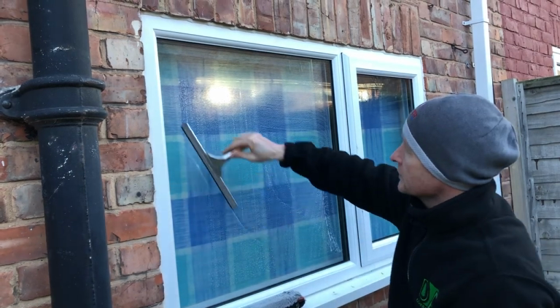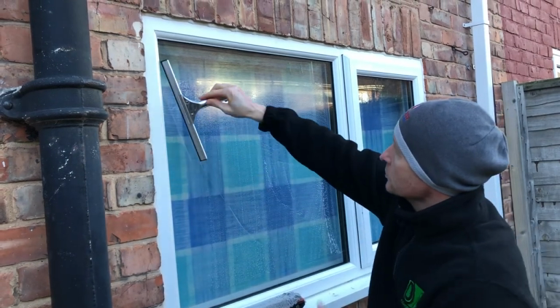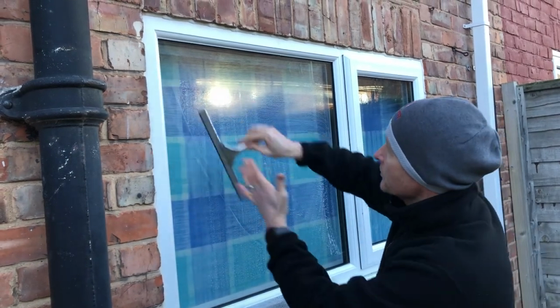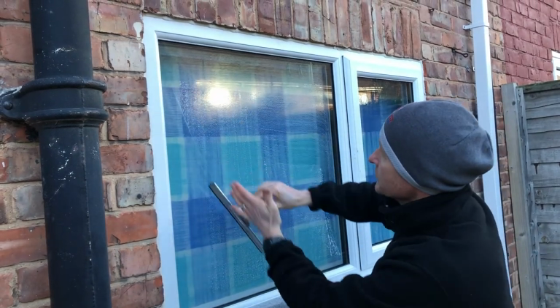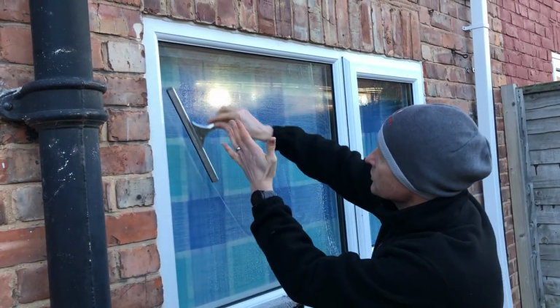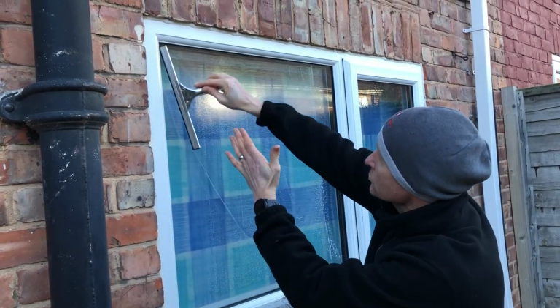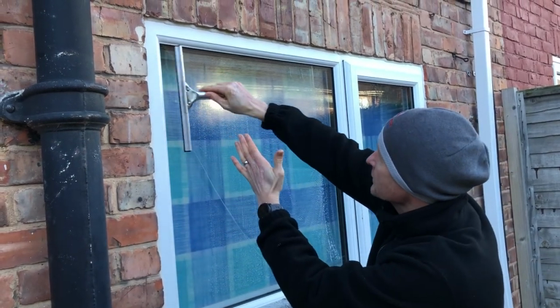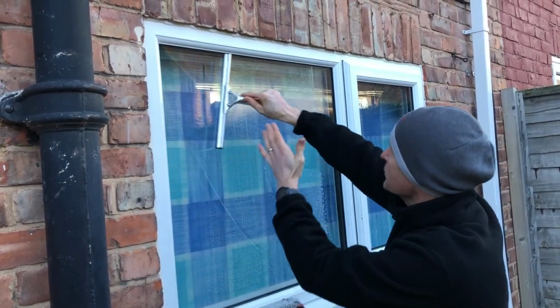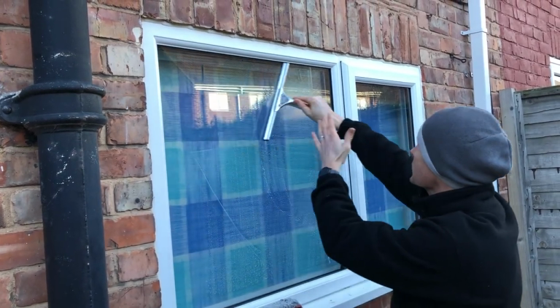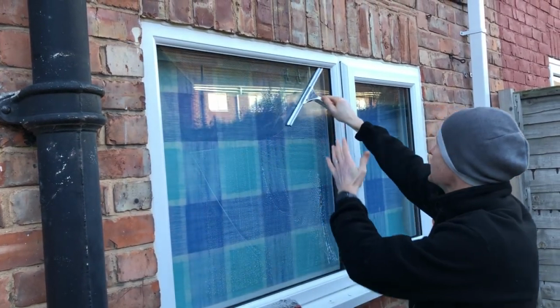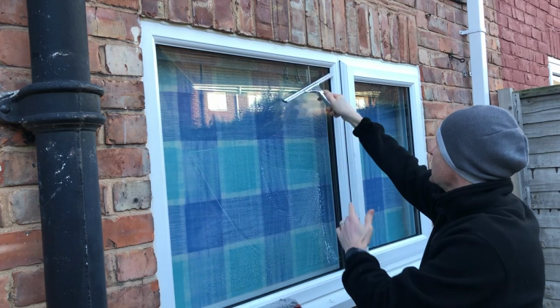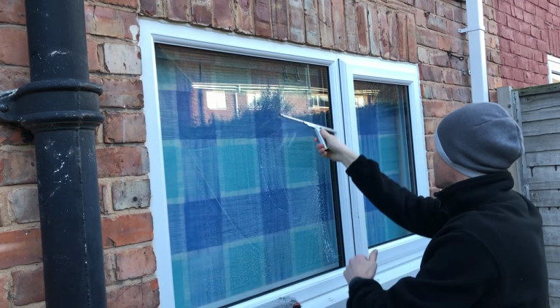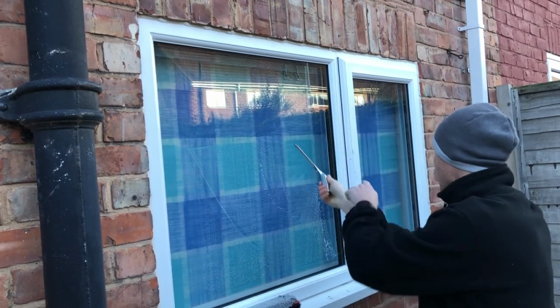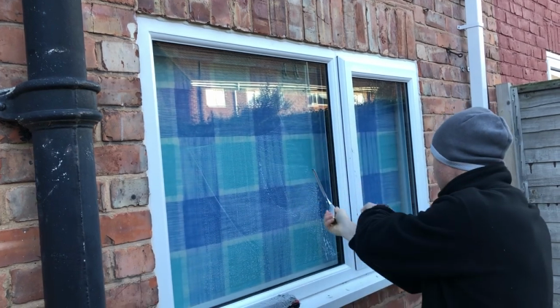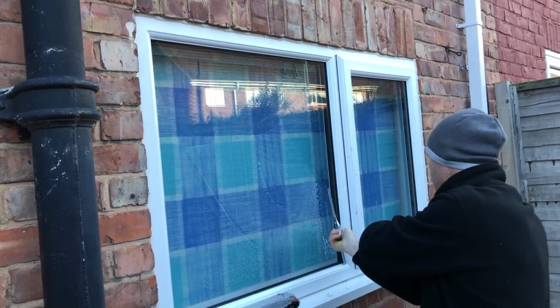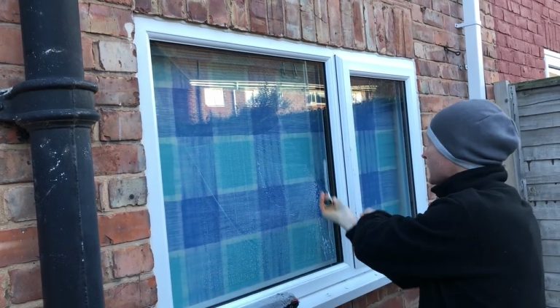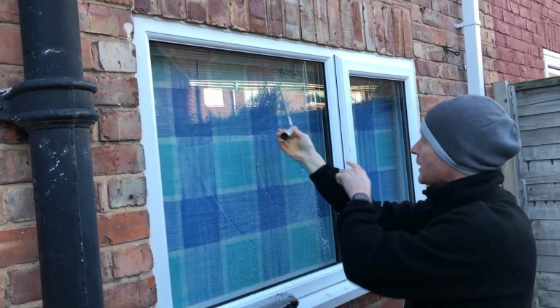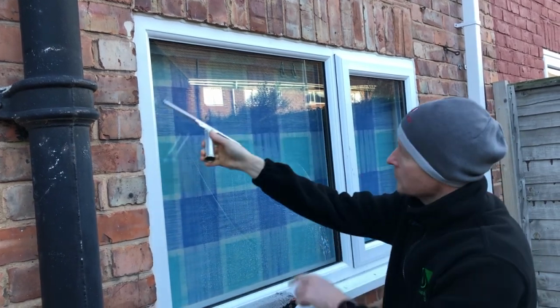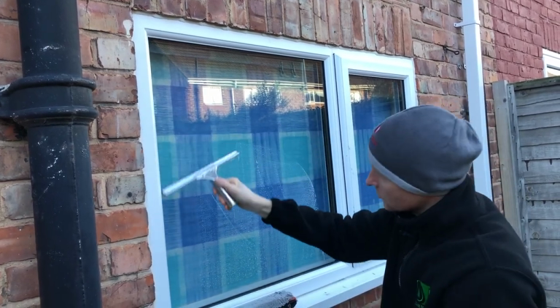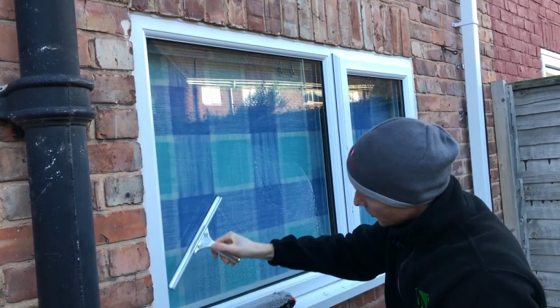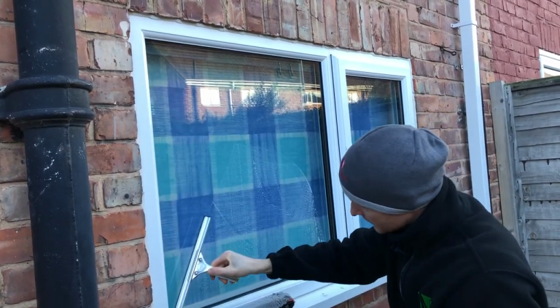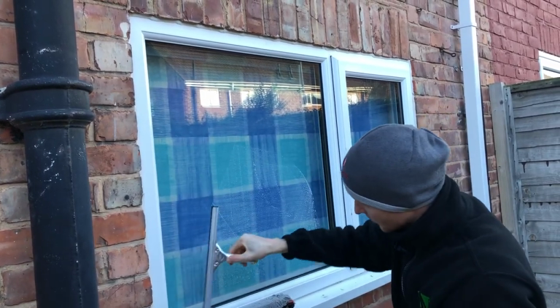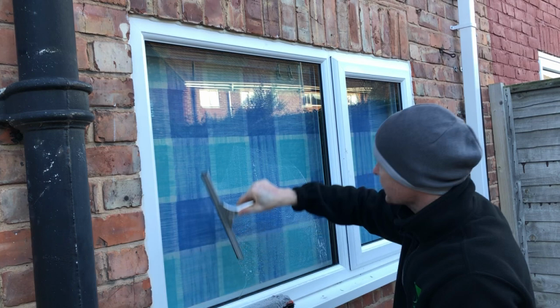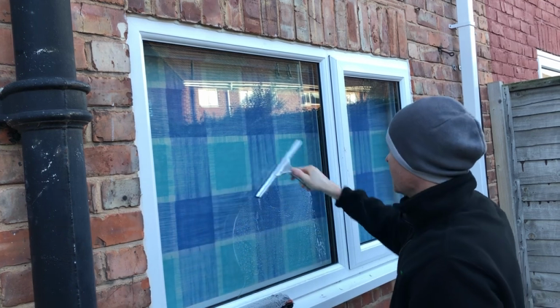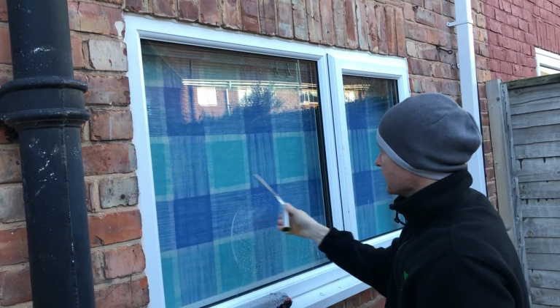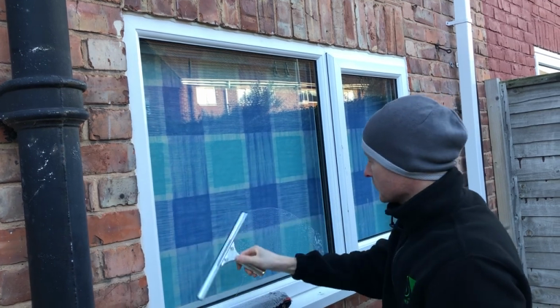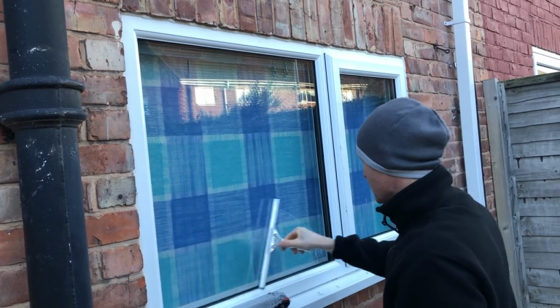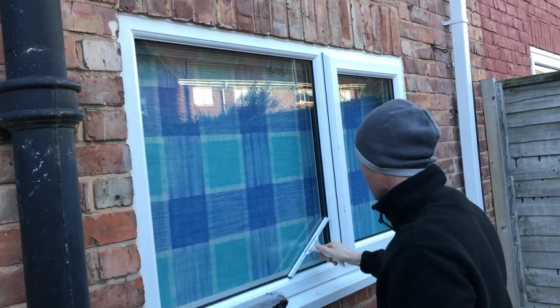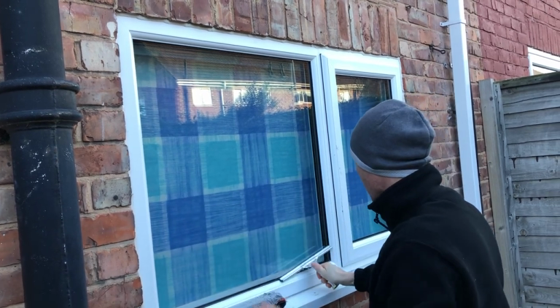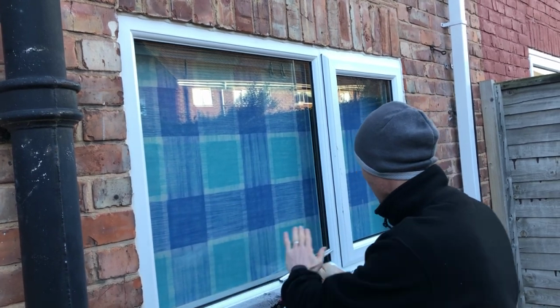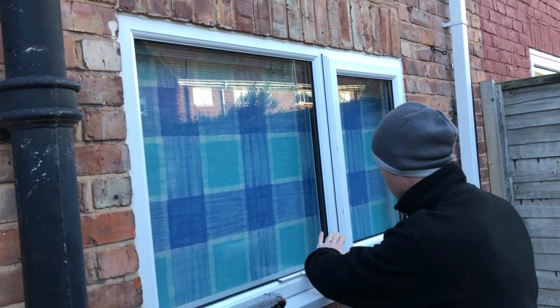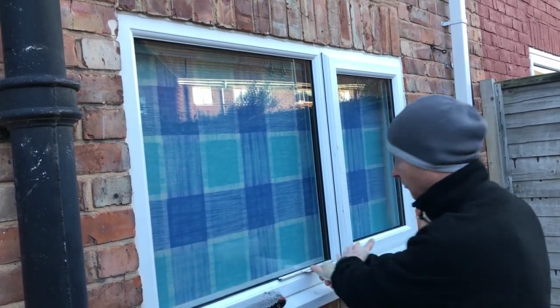I'd come in from the left and I'd cut straight in, straight to the top. Now go right down the bottom to the right hand side, back up, all the way down the bottom and then squeegee it out. And I'll always finish flat.